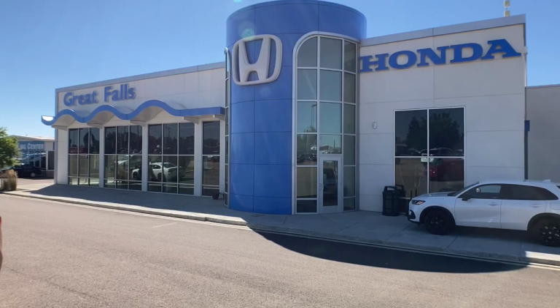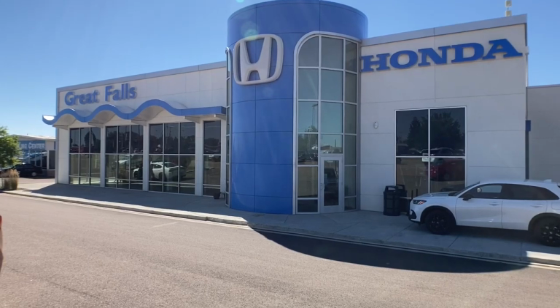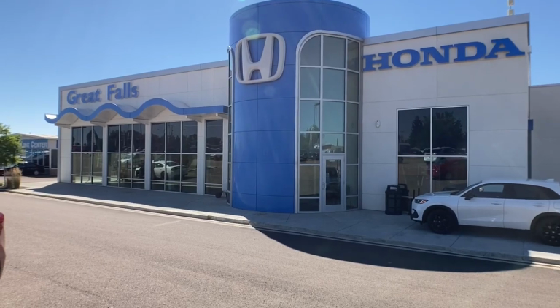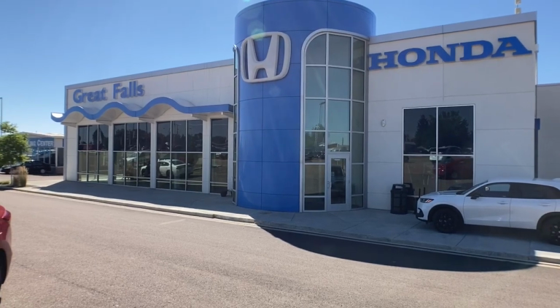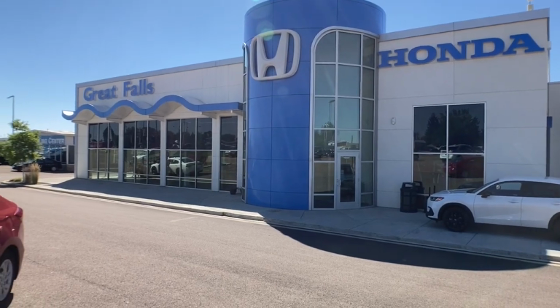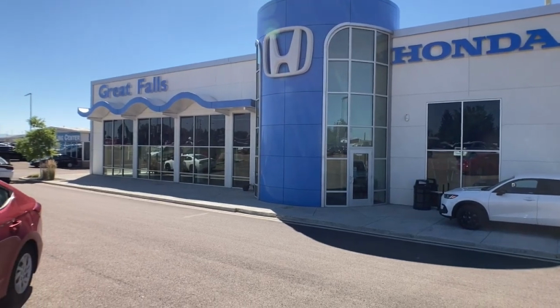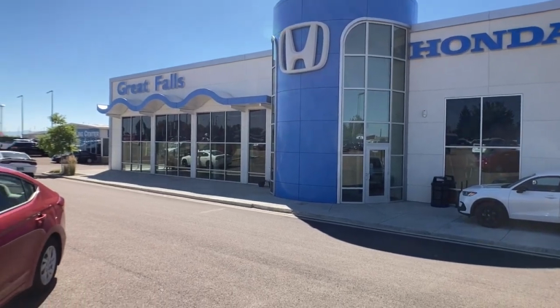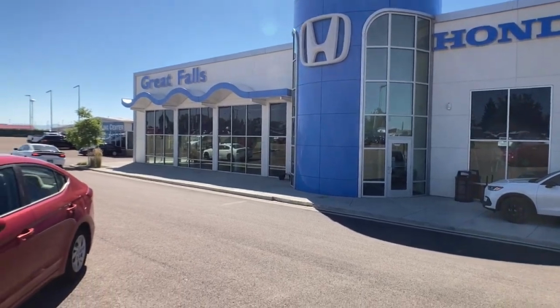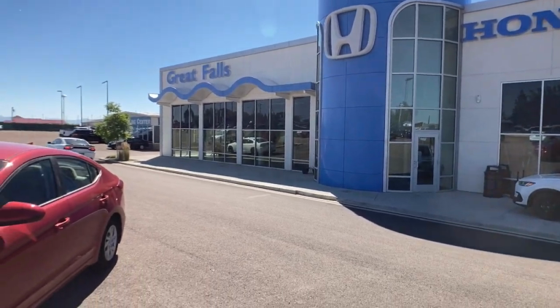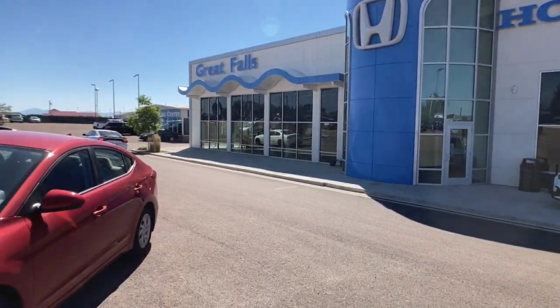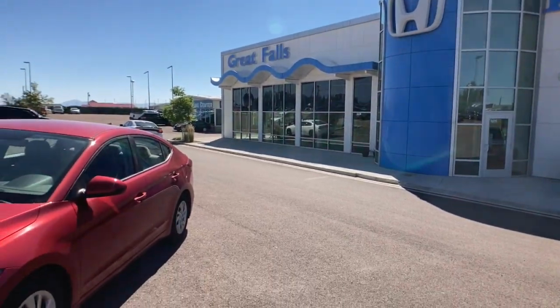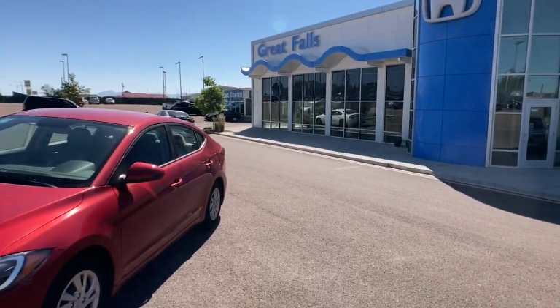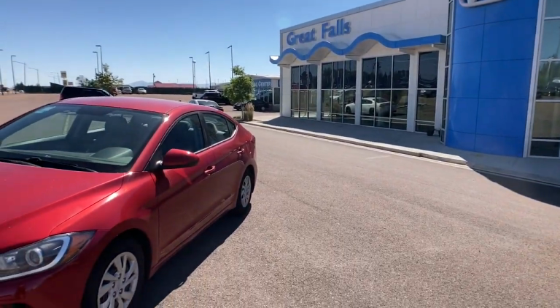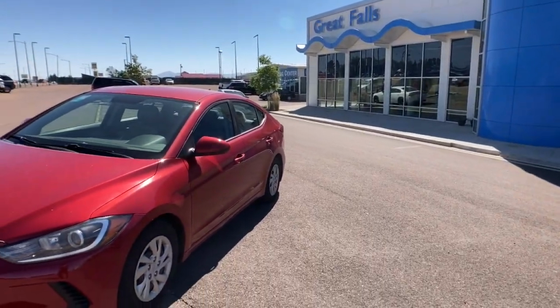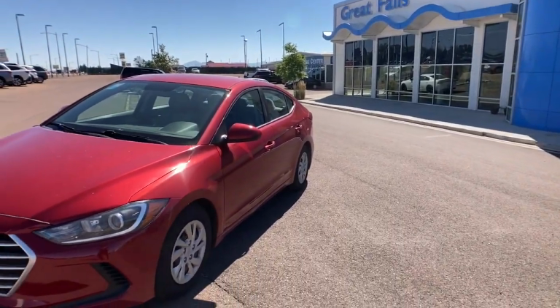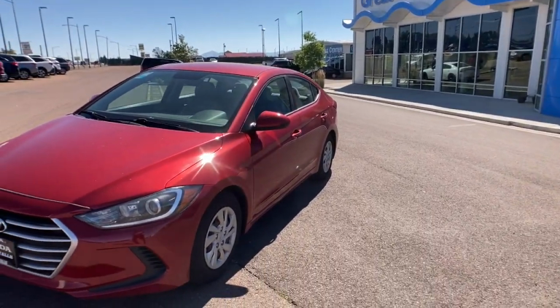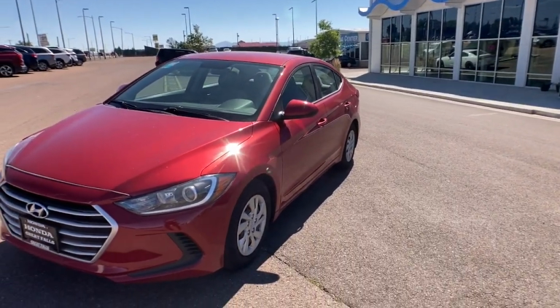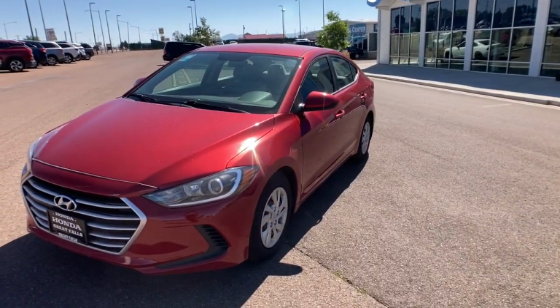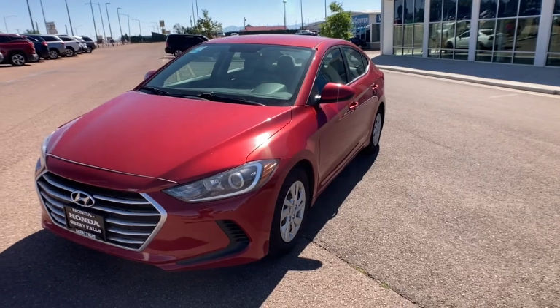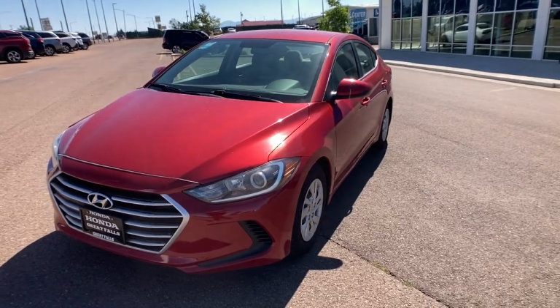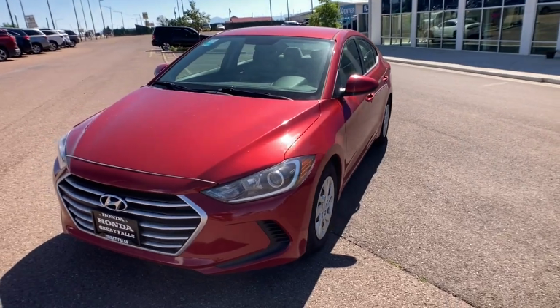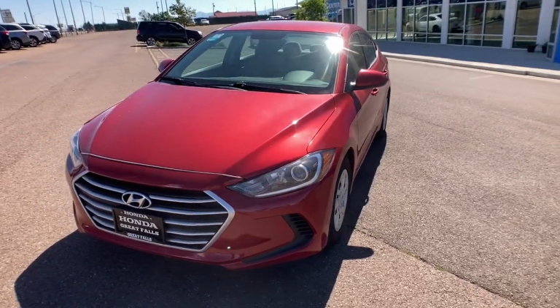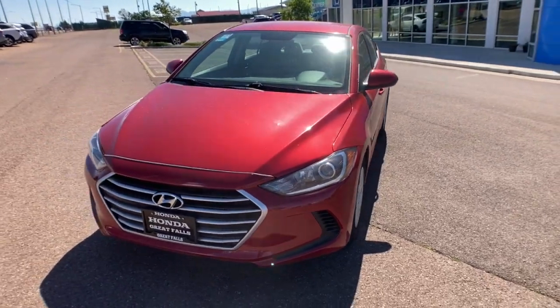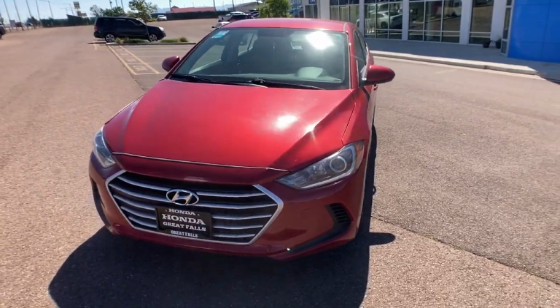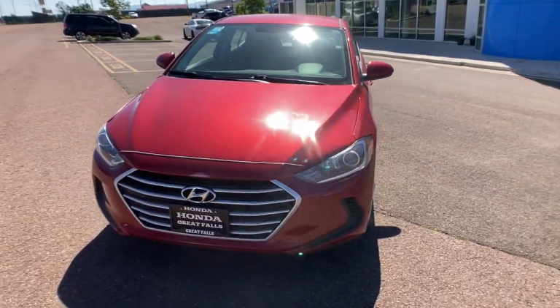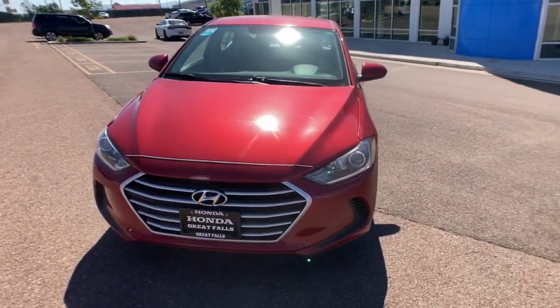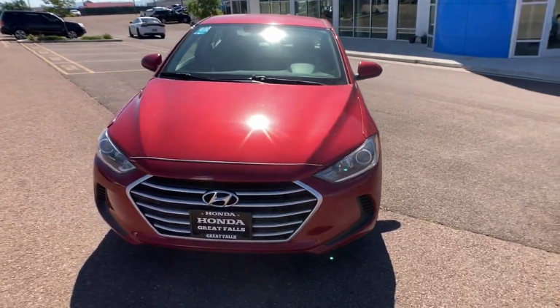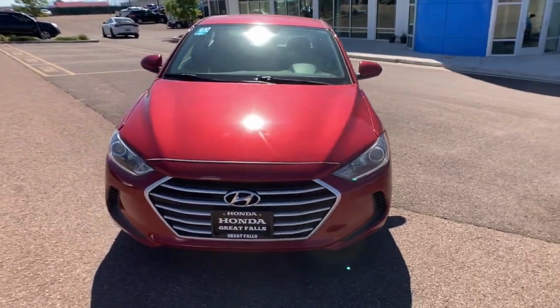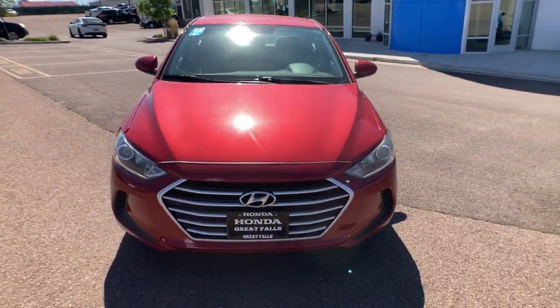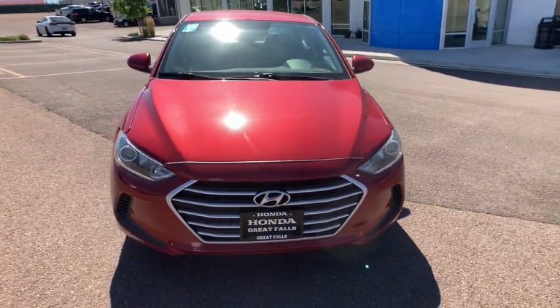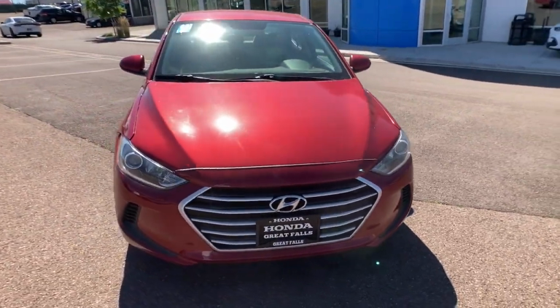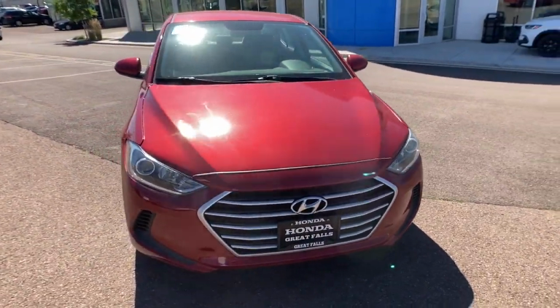Enjoy the view of this 2017 Hyundai Elantra. This vehicle still has fewer than 100,000 miles on the clock, so it won't last long.